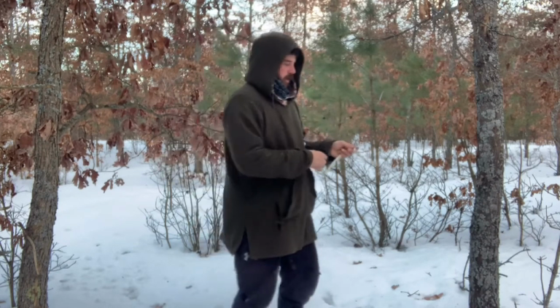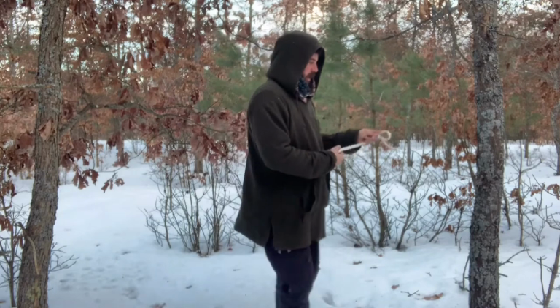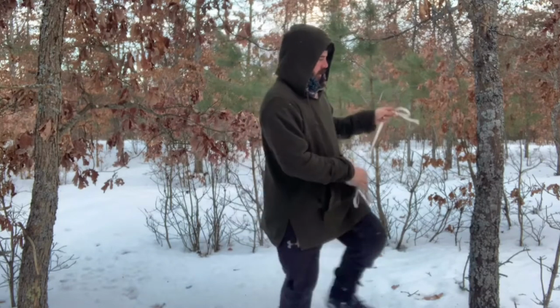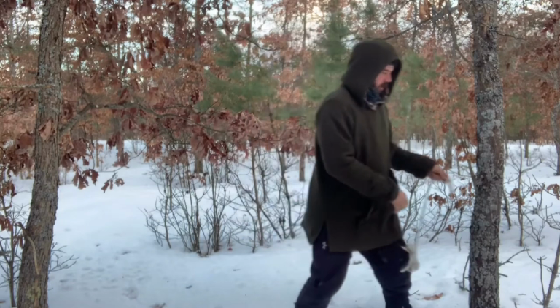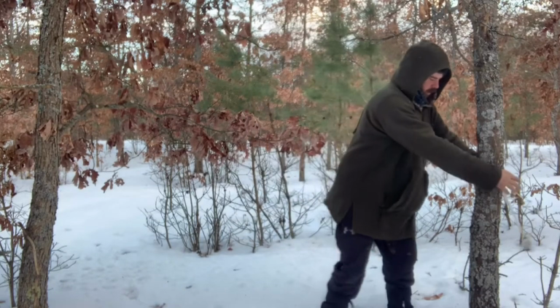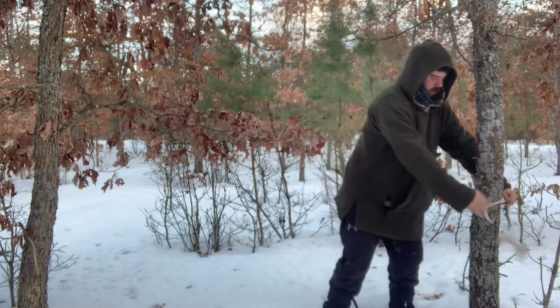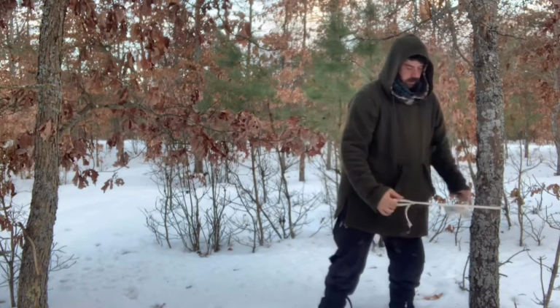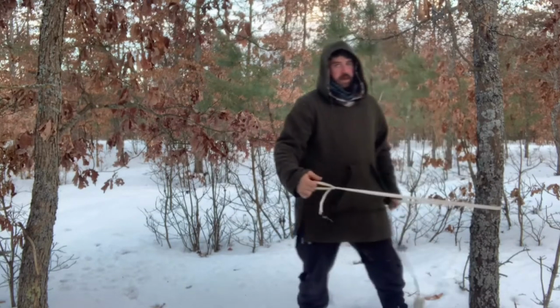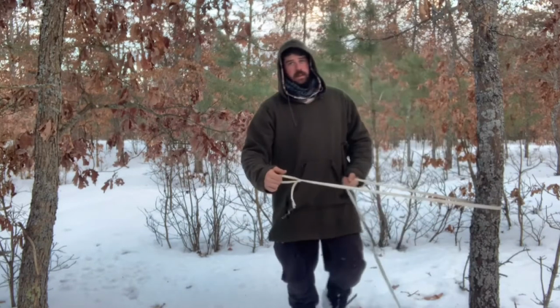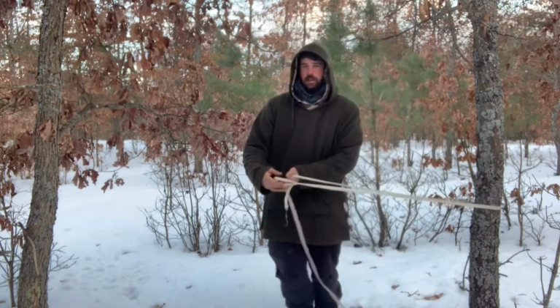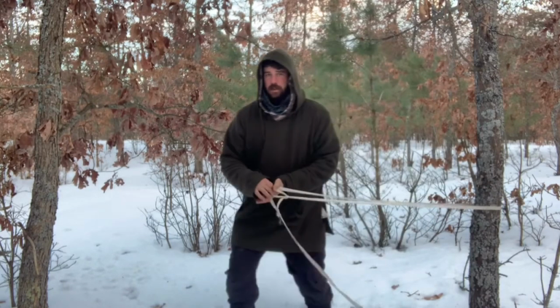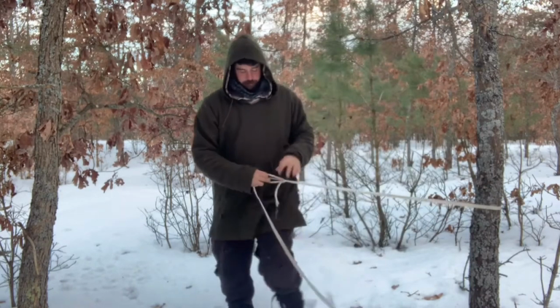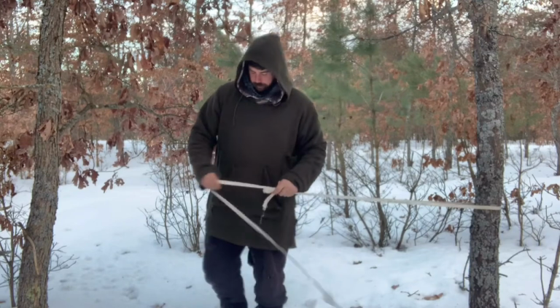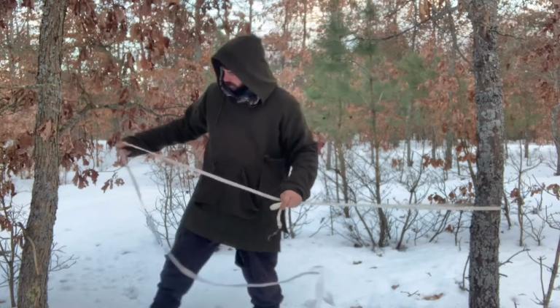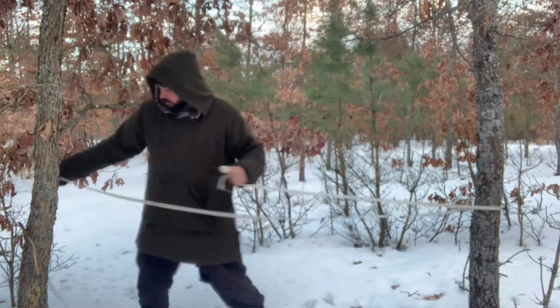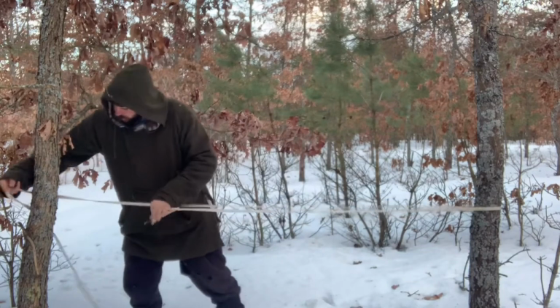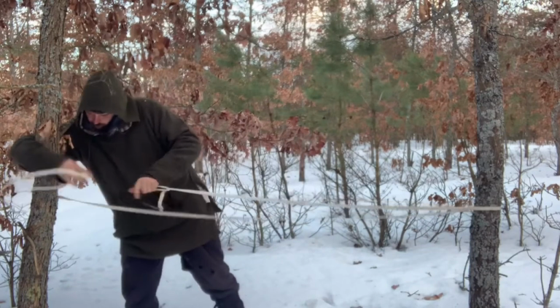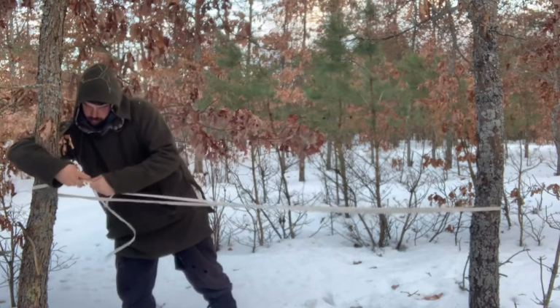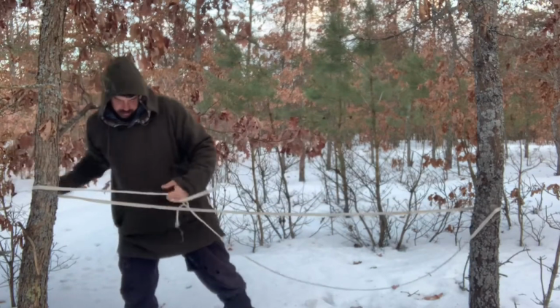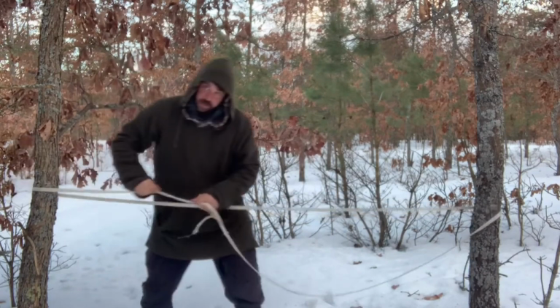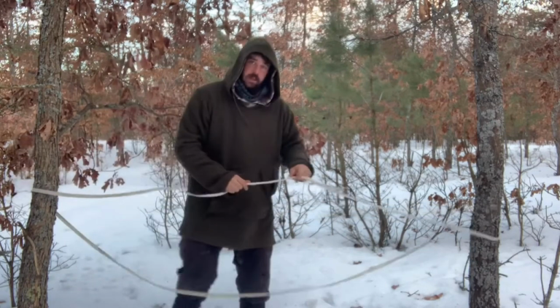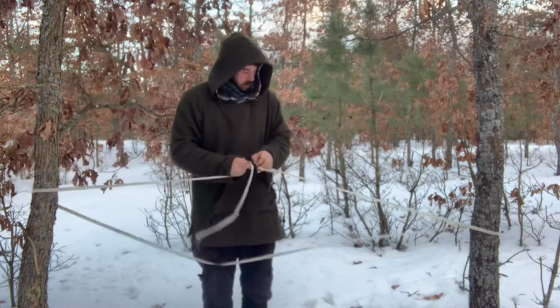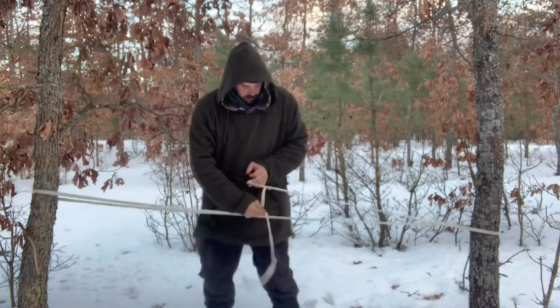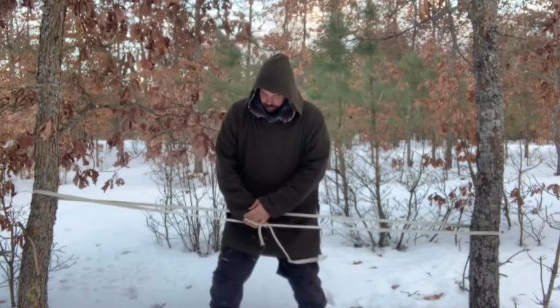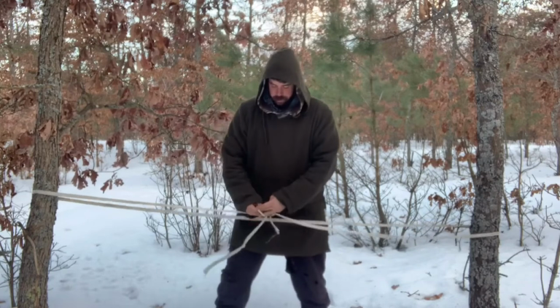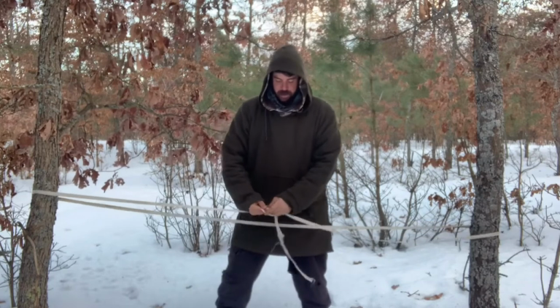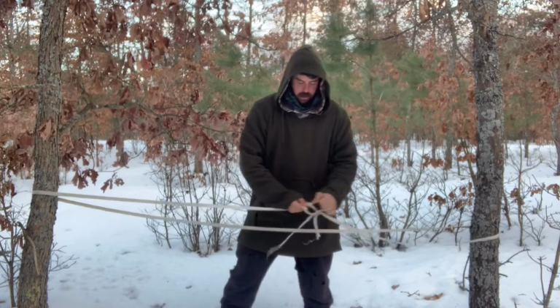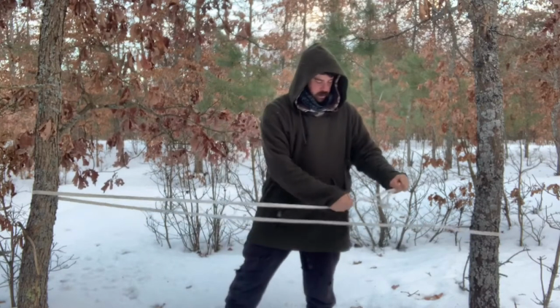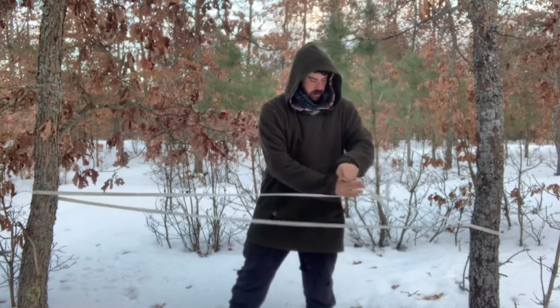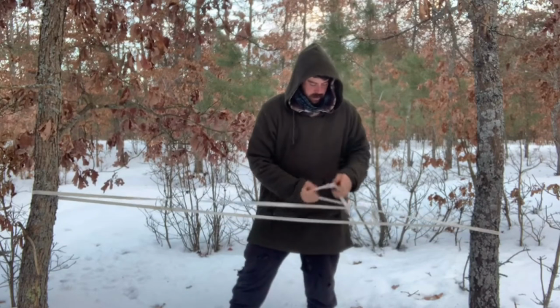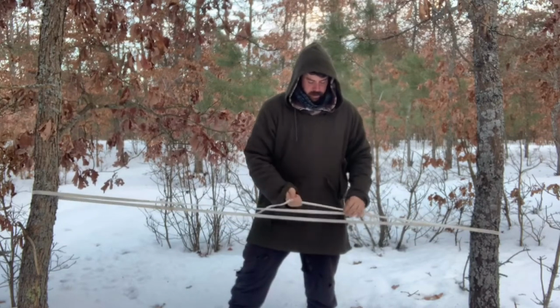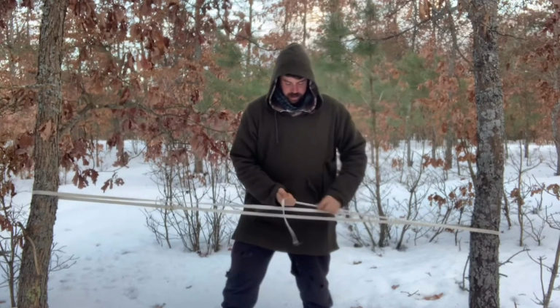You're going to take and go around your first tree, go around your second tree, get it at about the height that you want.